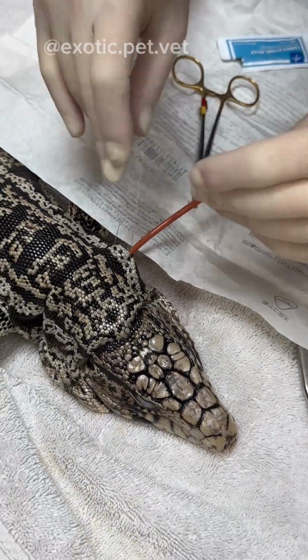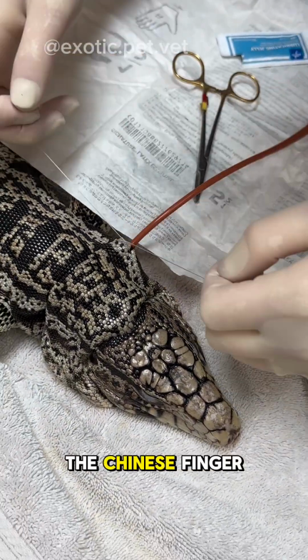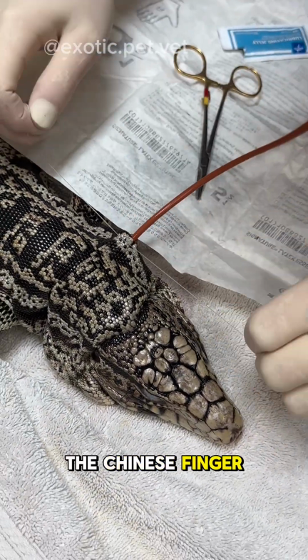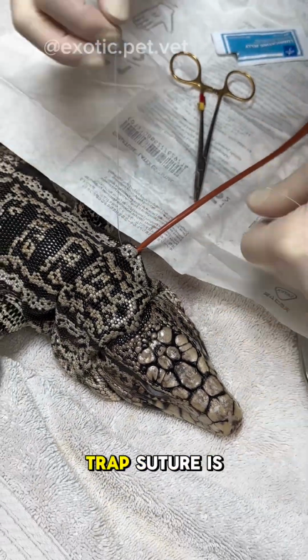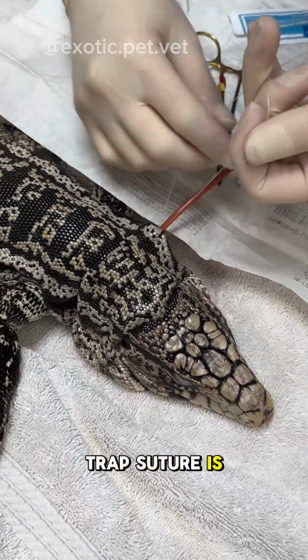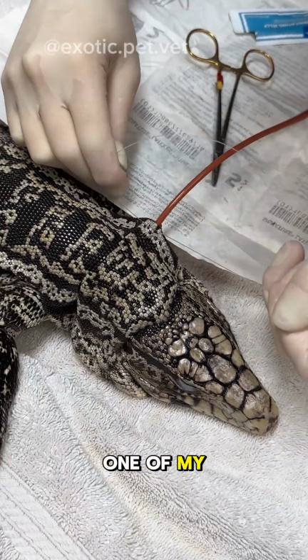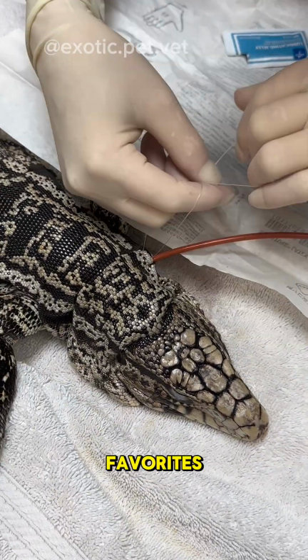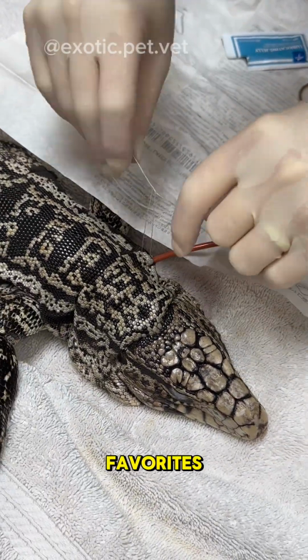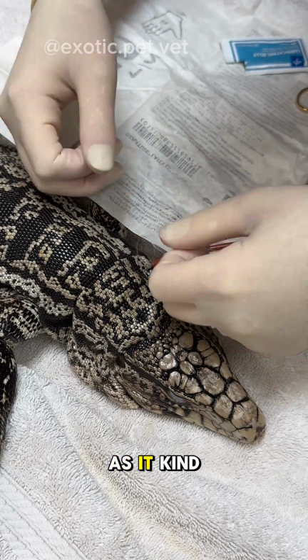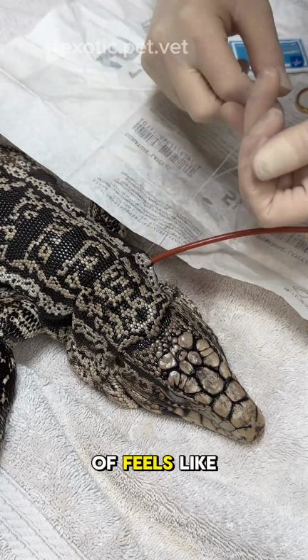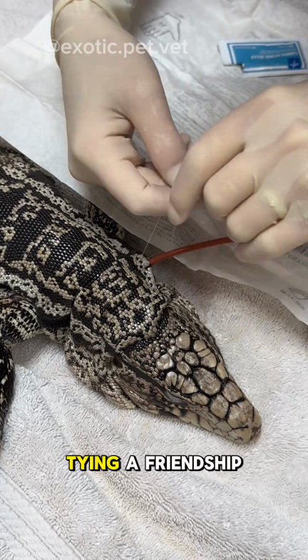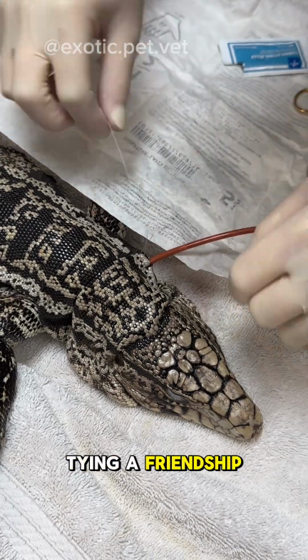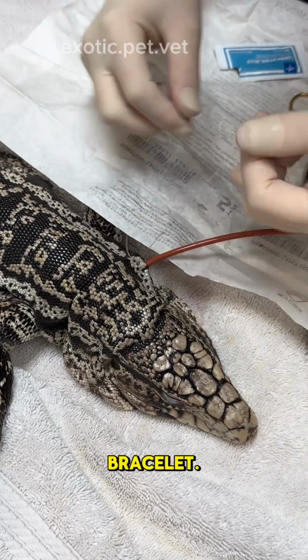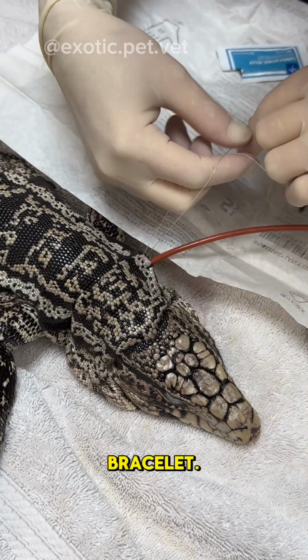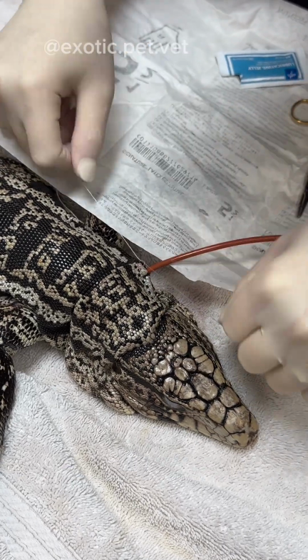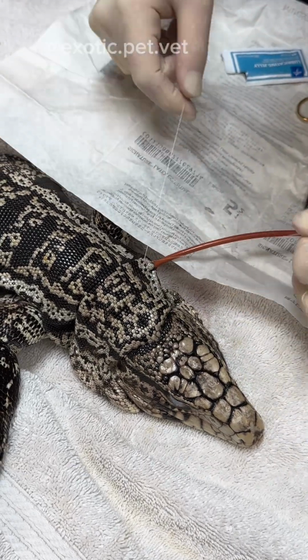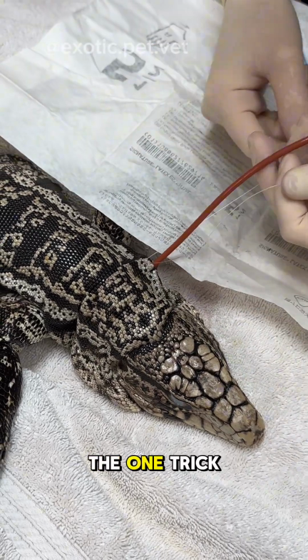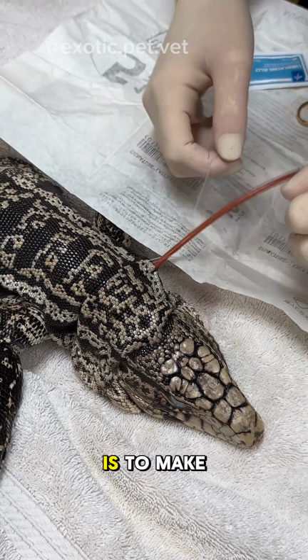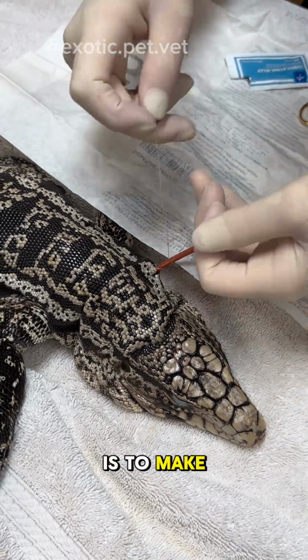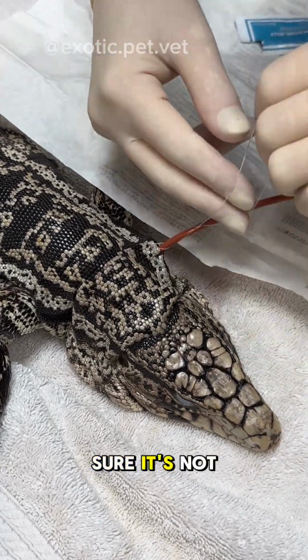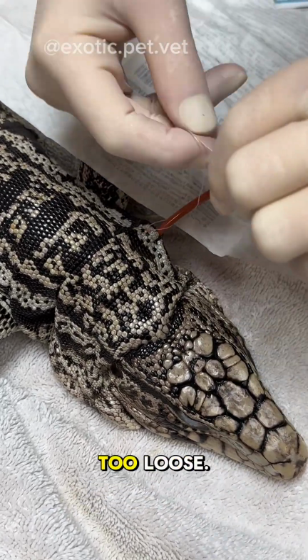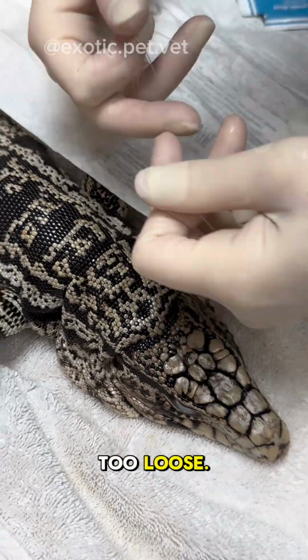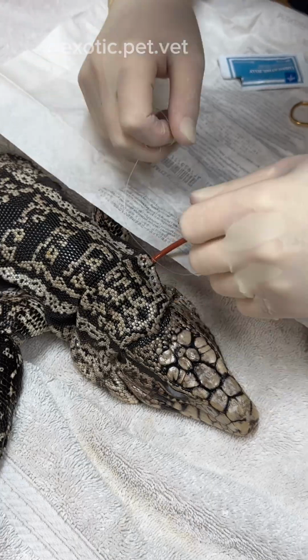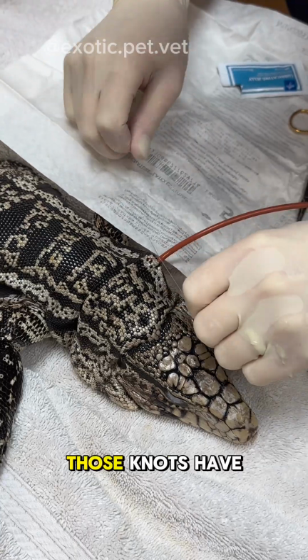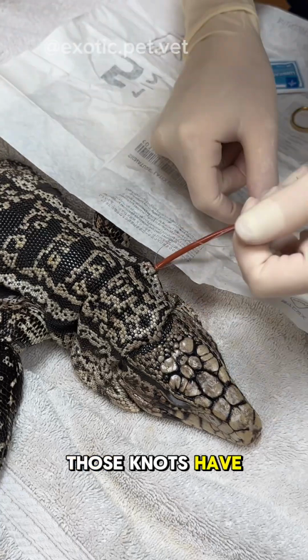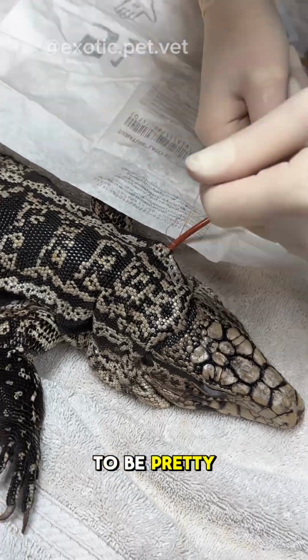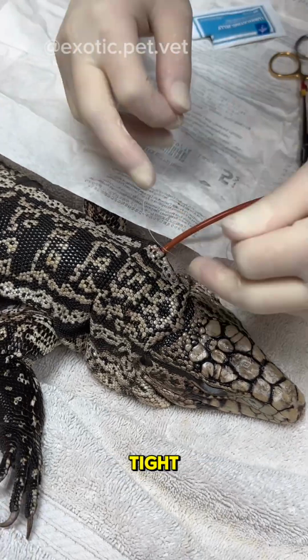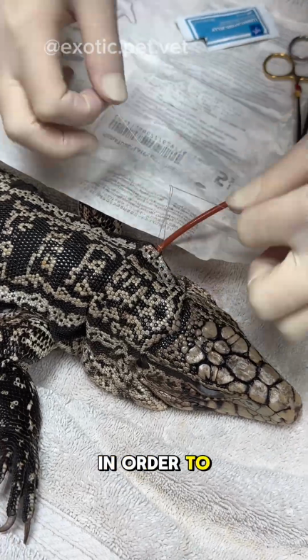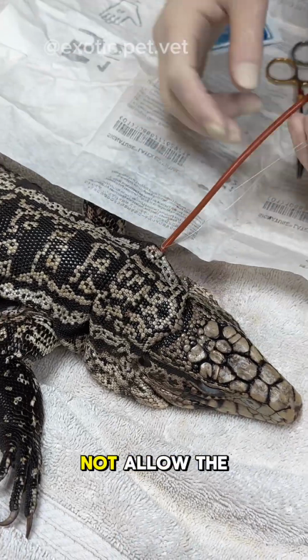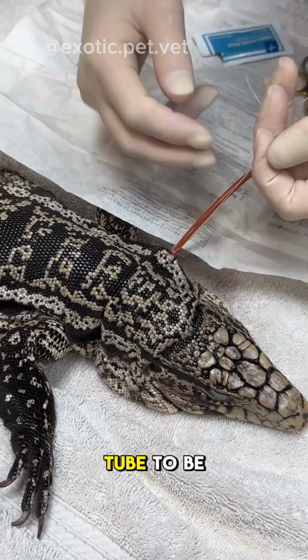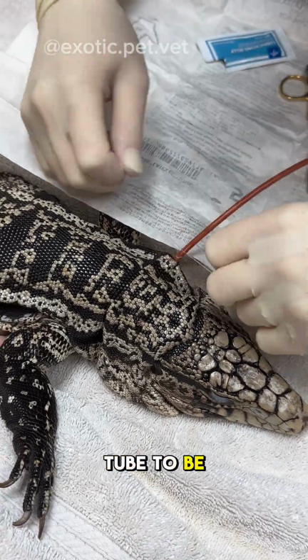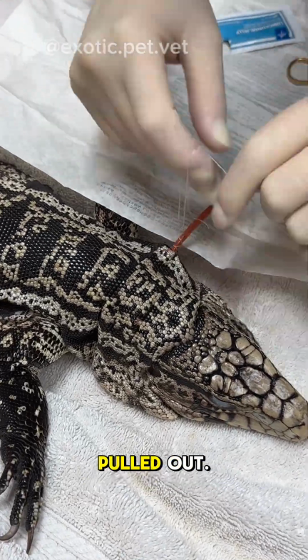The Chinese finger trap suture is one of my favorites as it kind of feels like tying a friendship bracelet. The one trick is to make sure it's not too loose — those knots have to be pretty tight in order to not allow the tube to be pulled out.